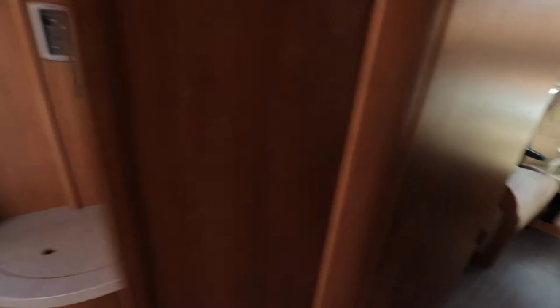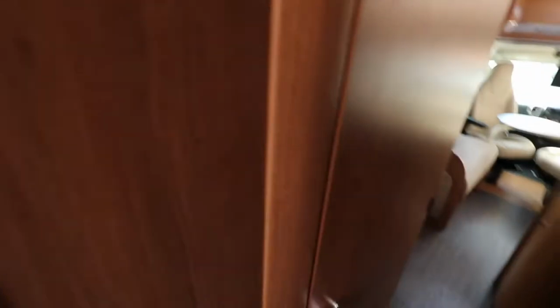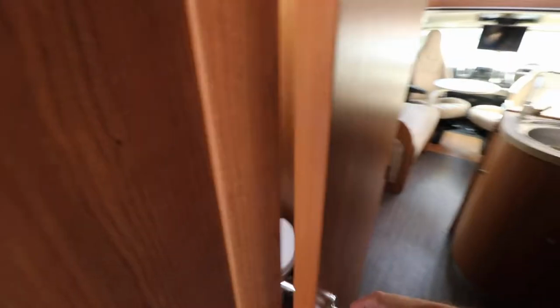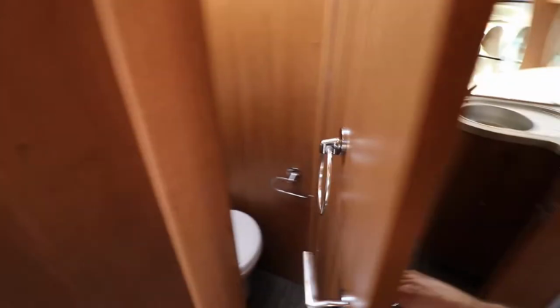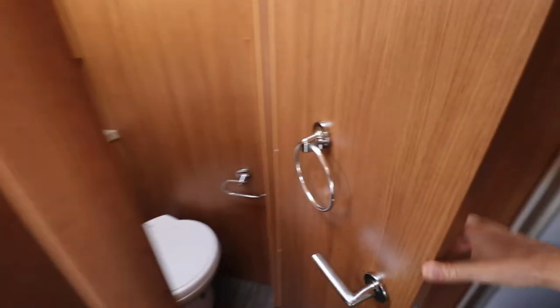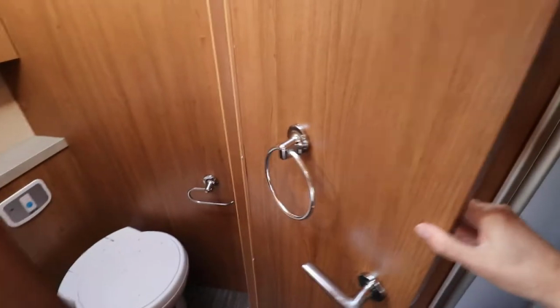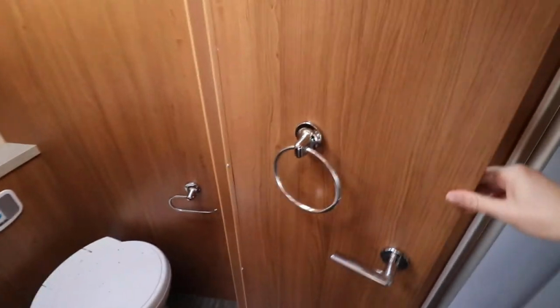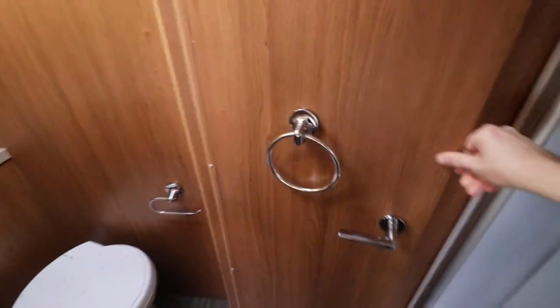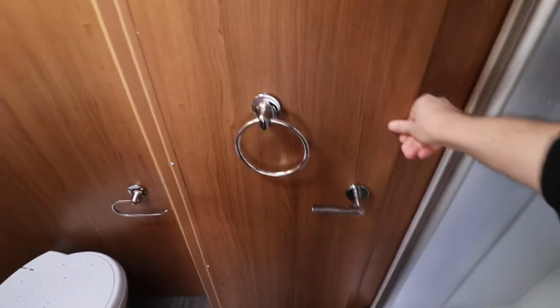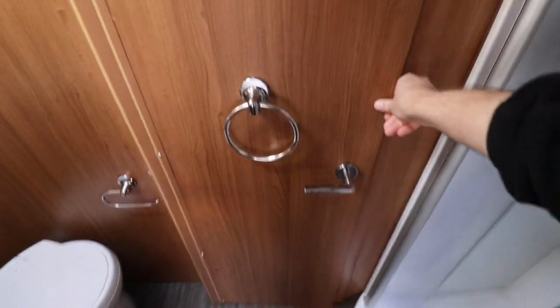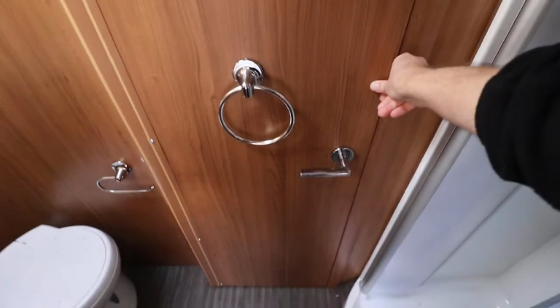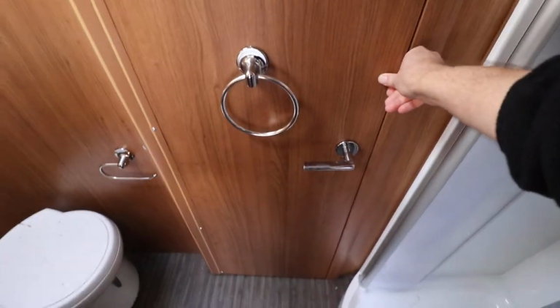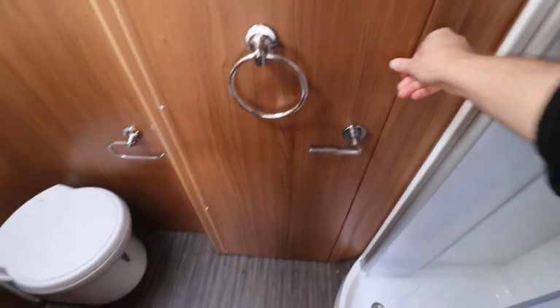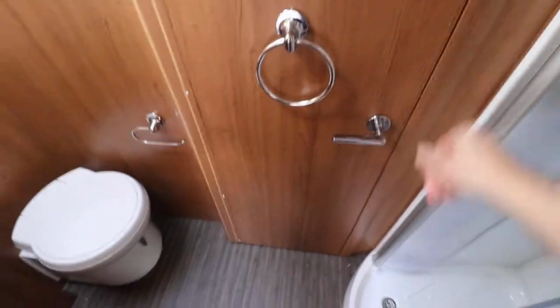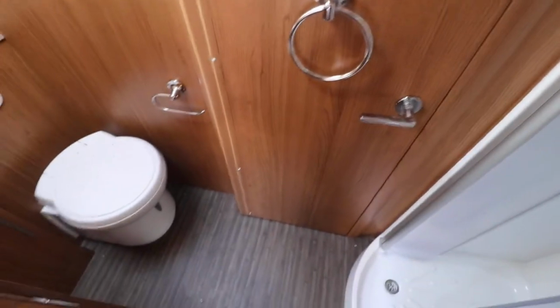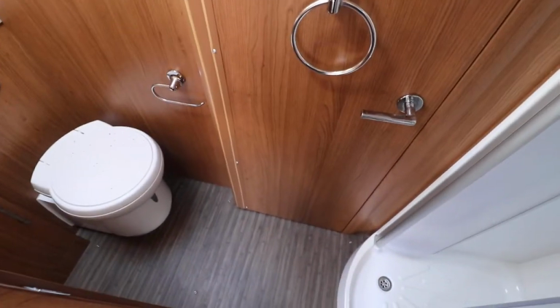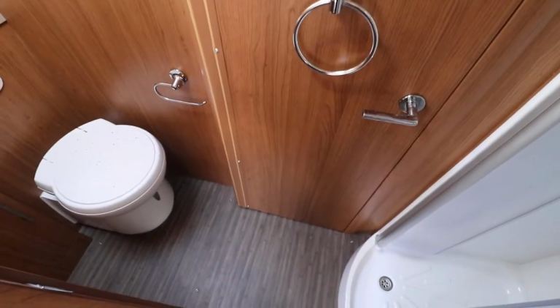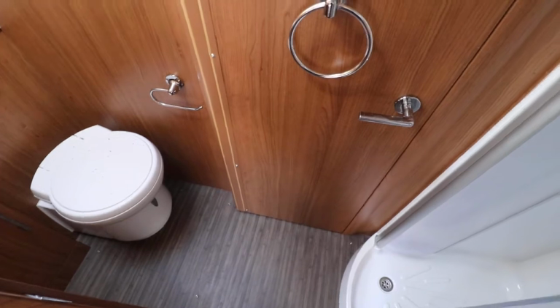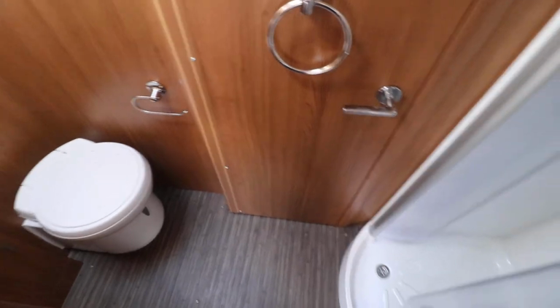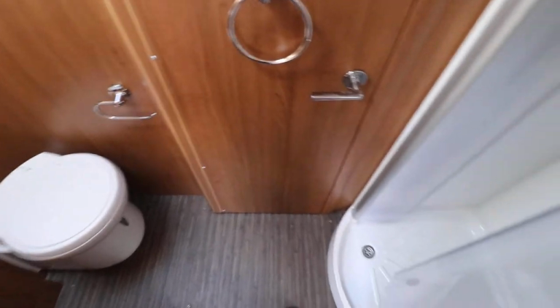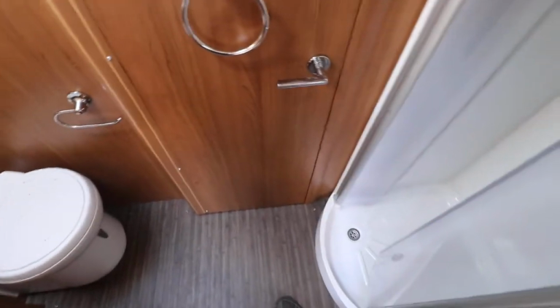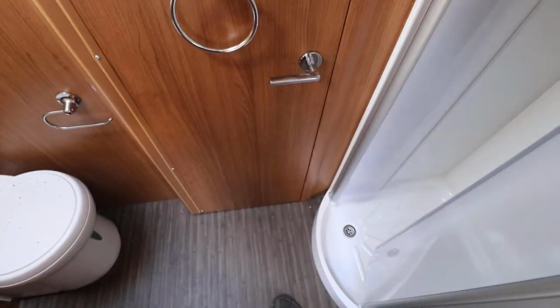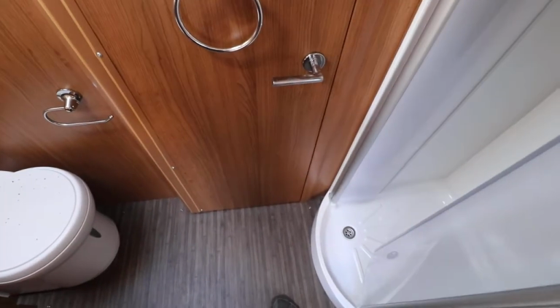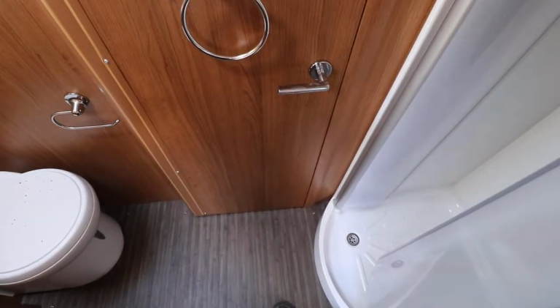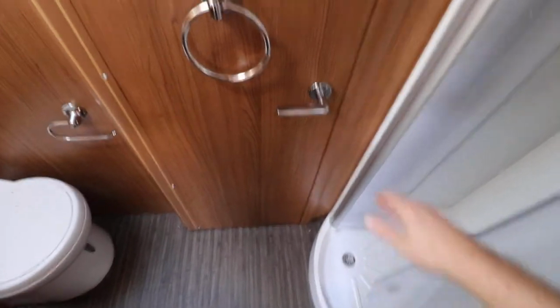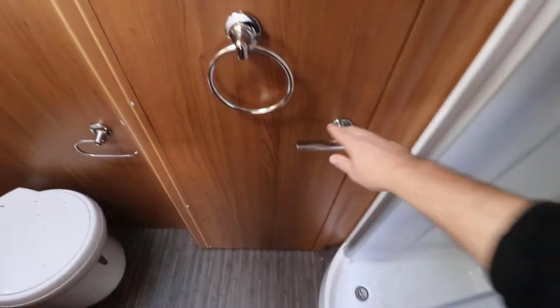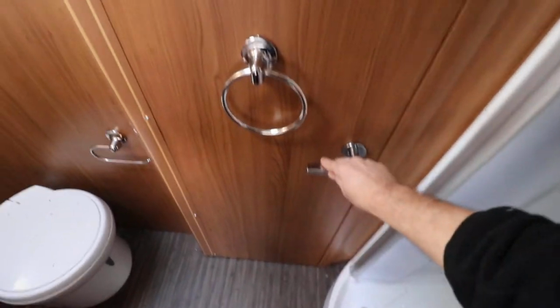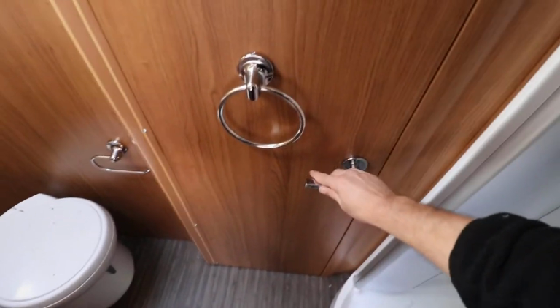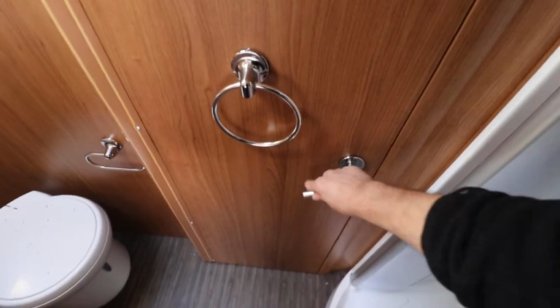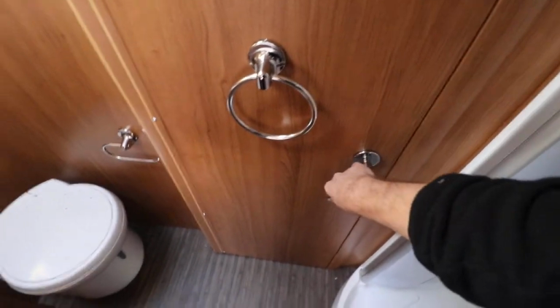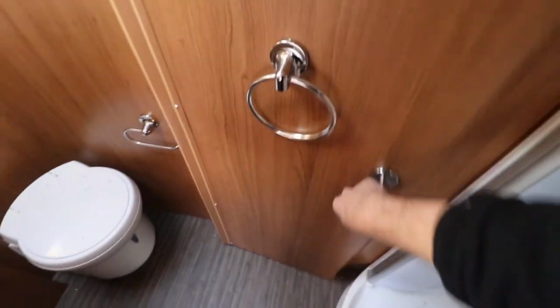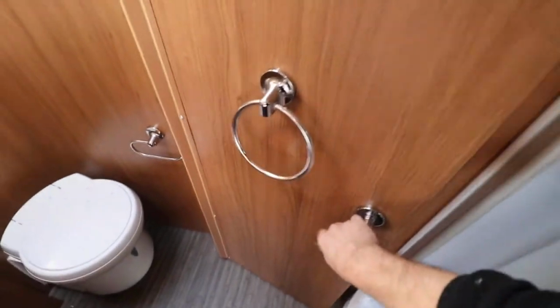Then we have an ensuite style washroom where the door comes across. You have your electric flush cassette toilet on one side and you have a separate shower on the other.